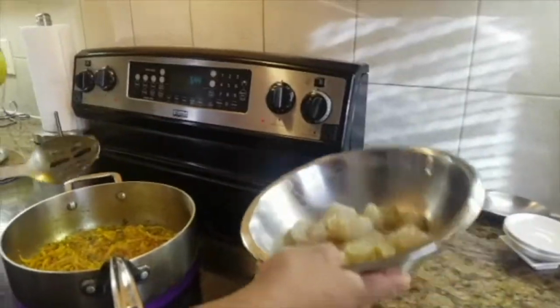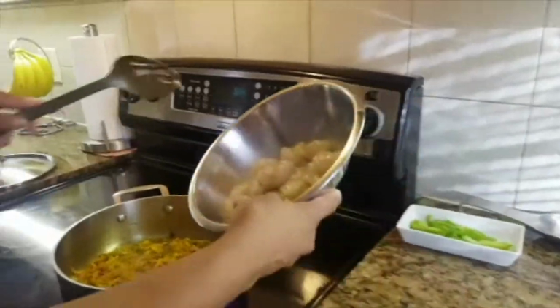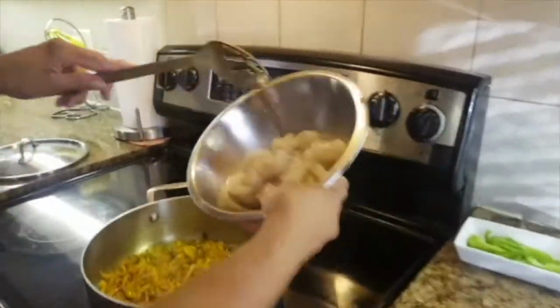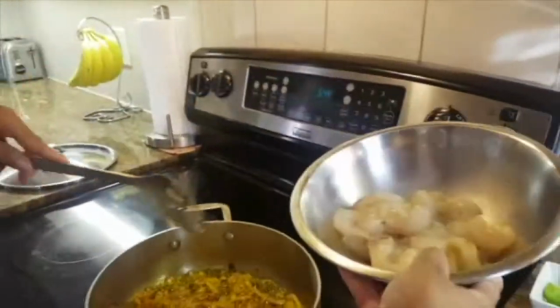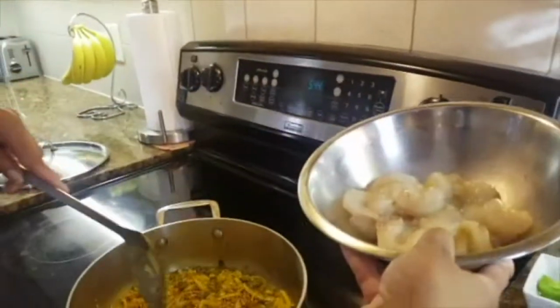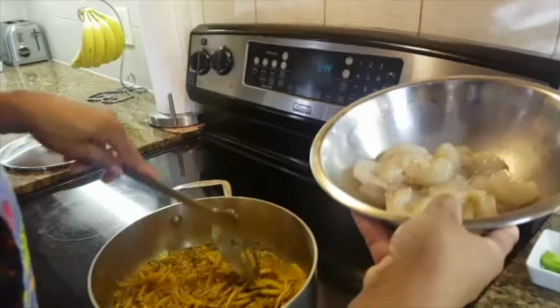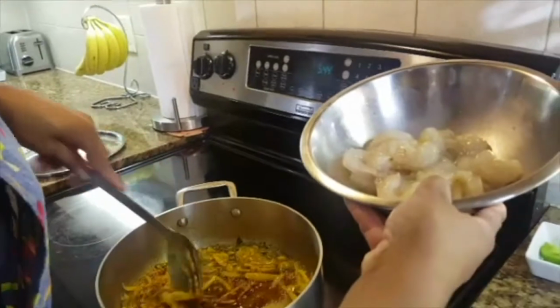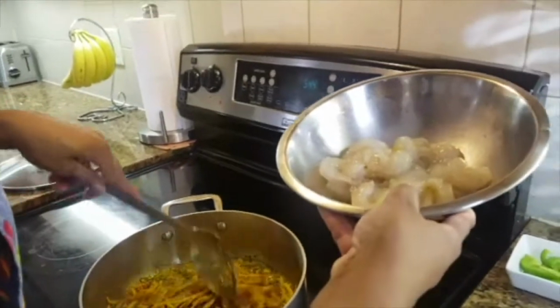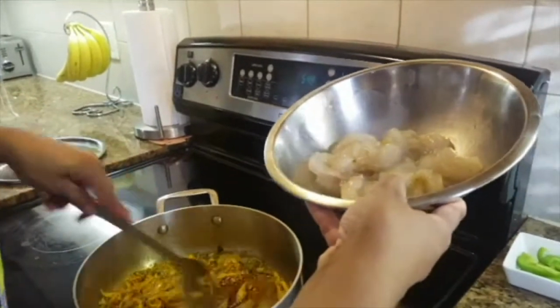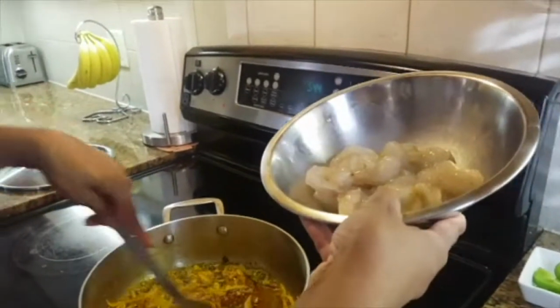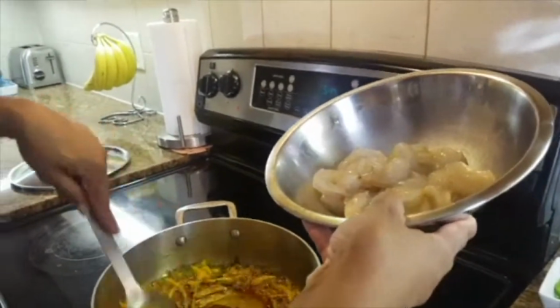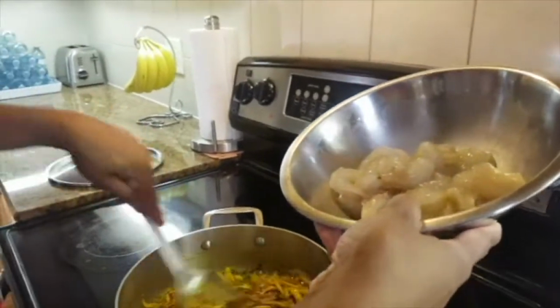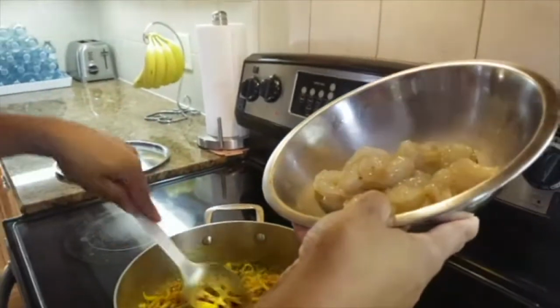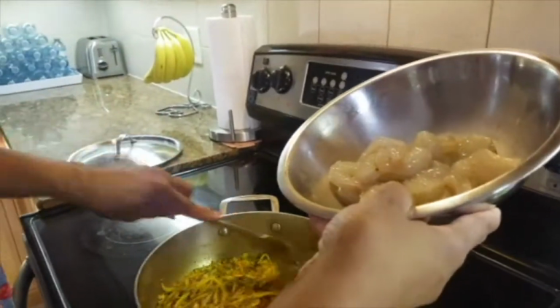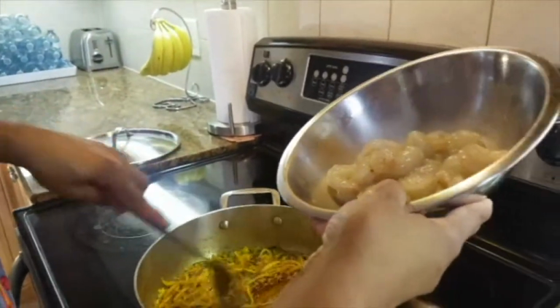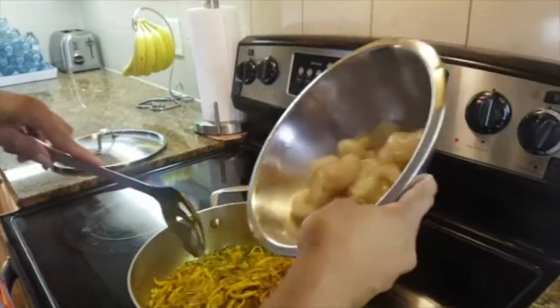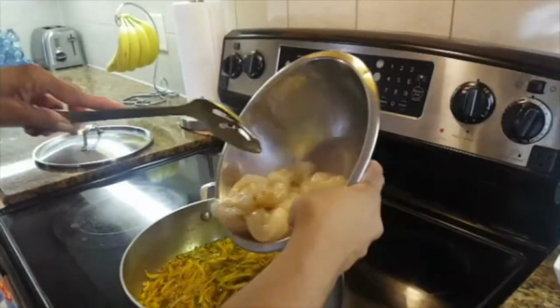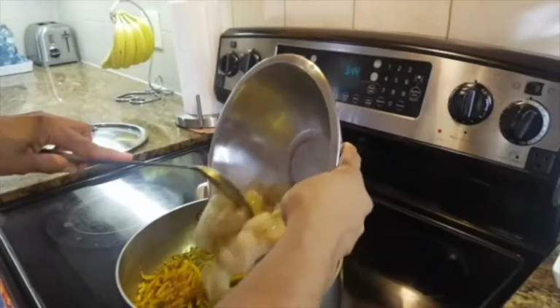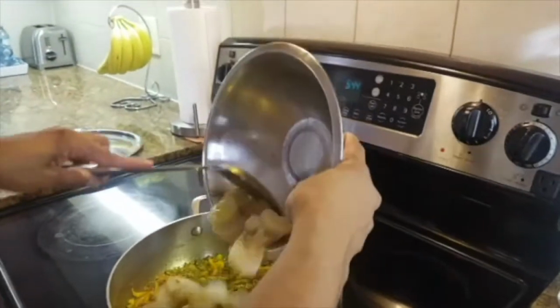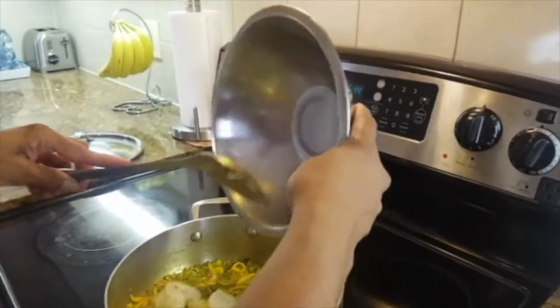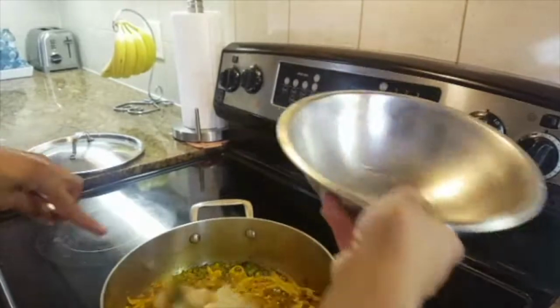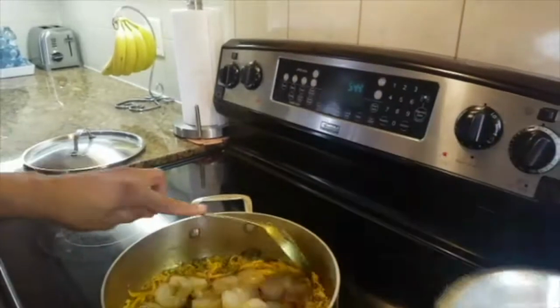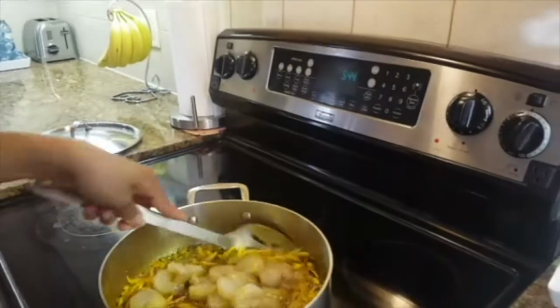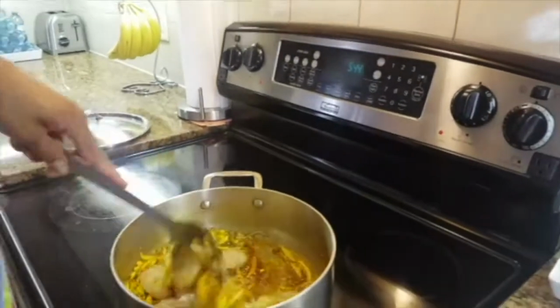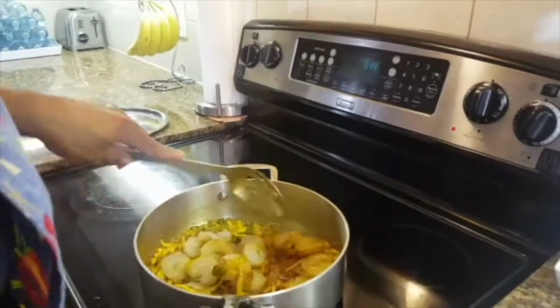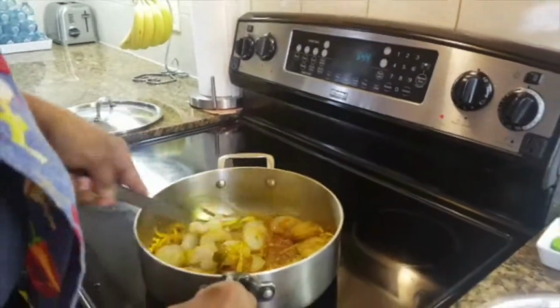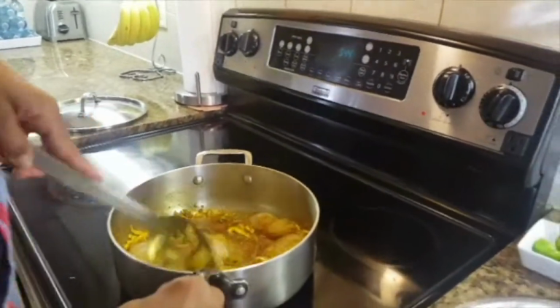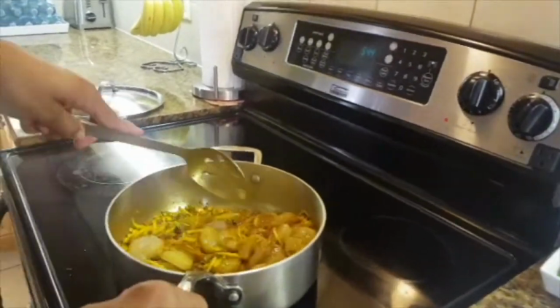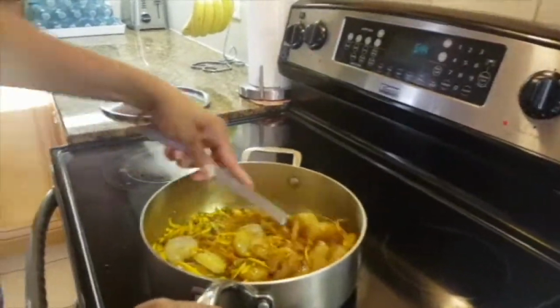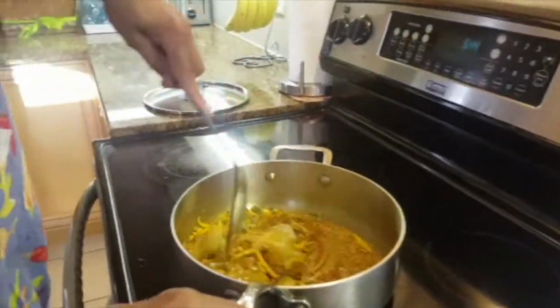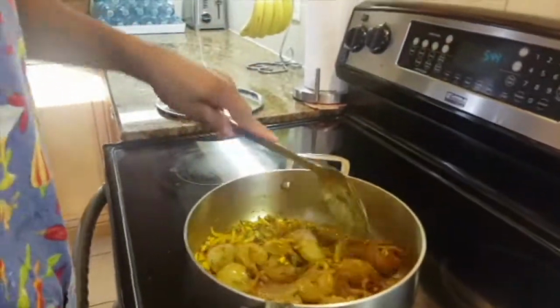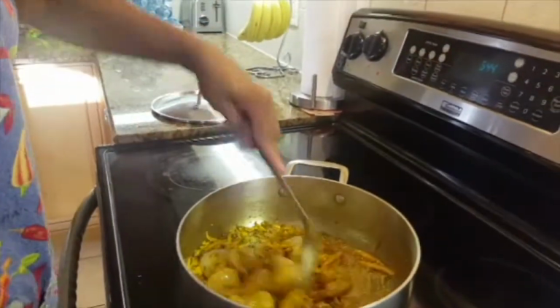Okay, so now my onions are cooked and nicely done, I'm going to add my shrimp in, and then just continuously stir.